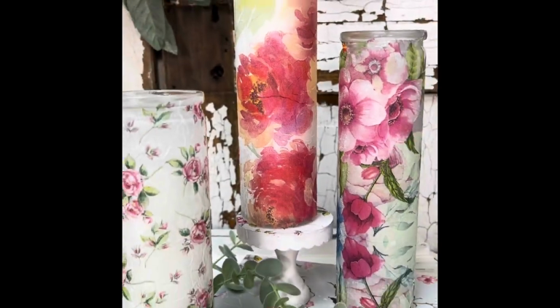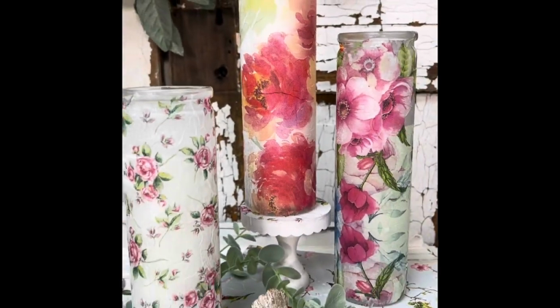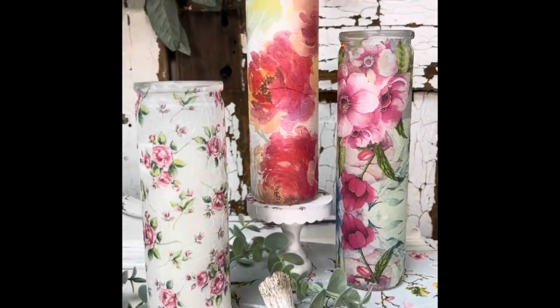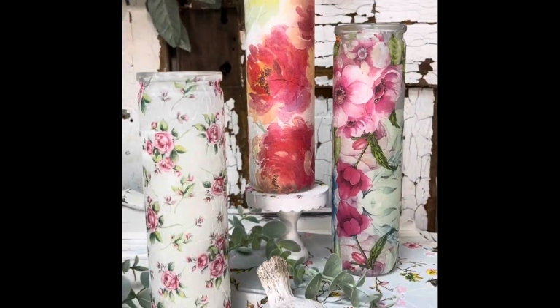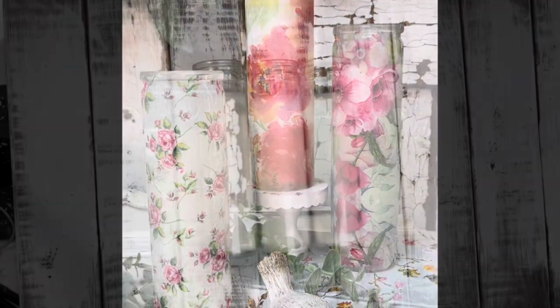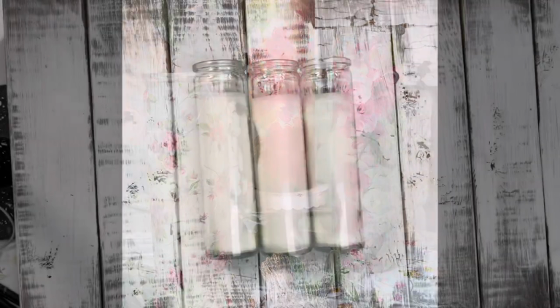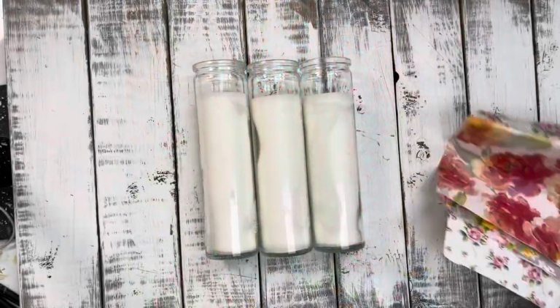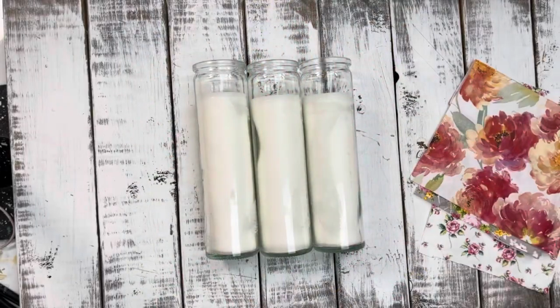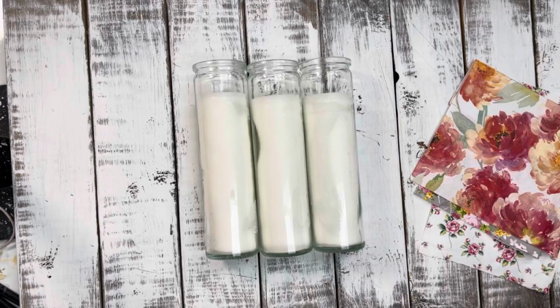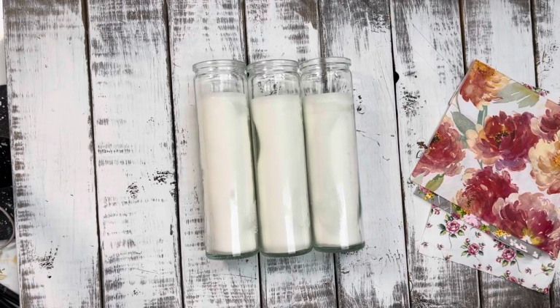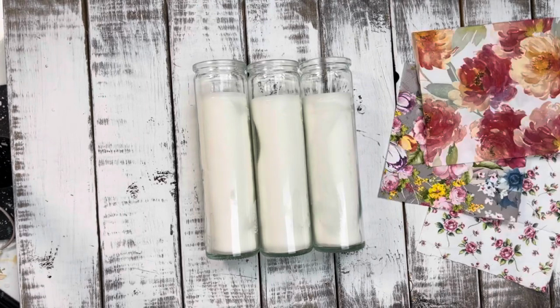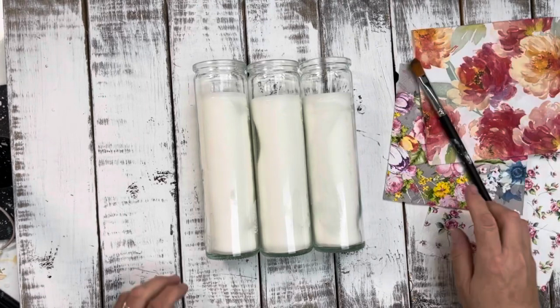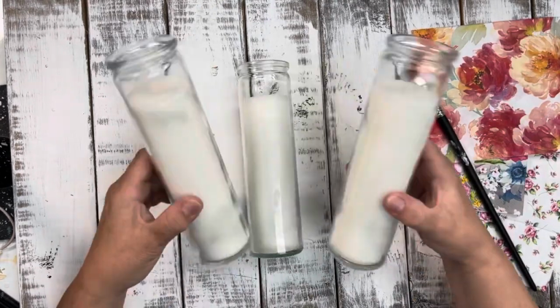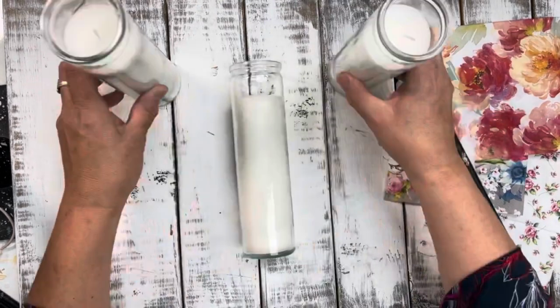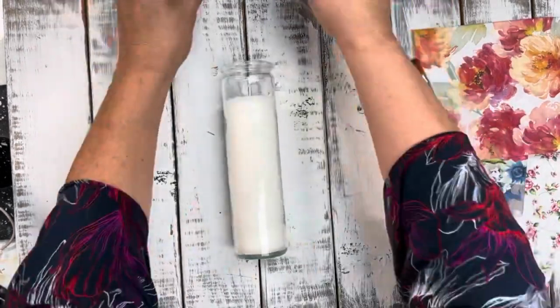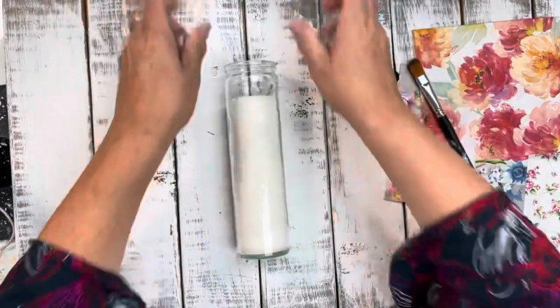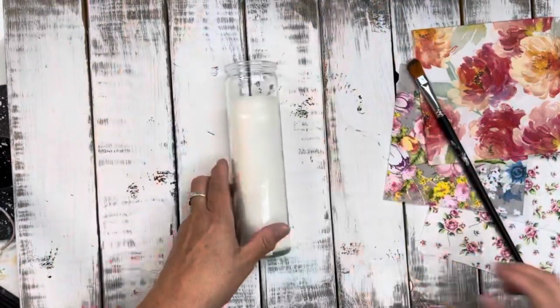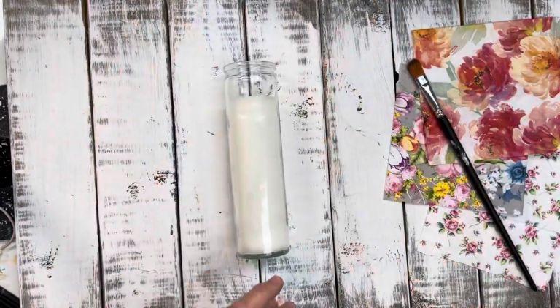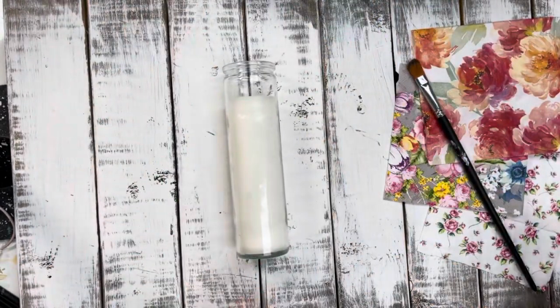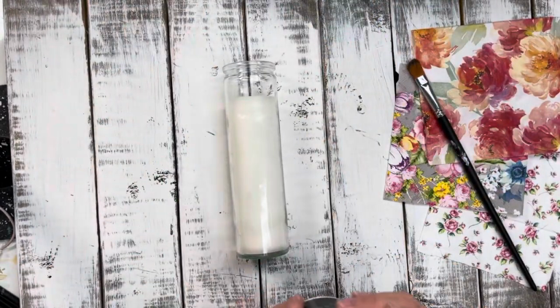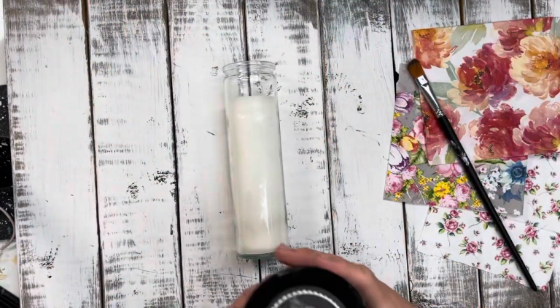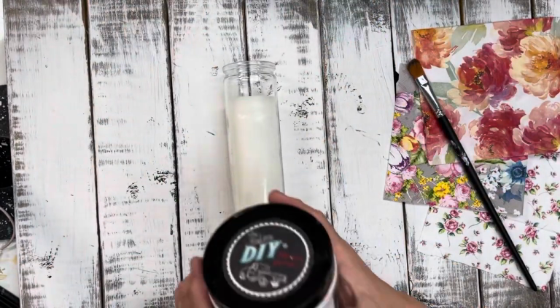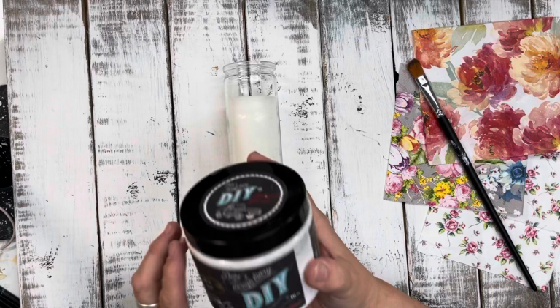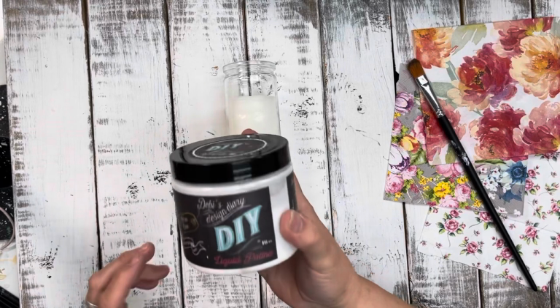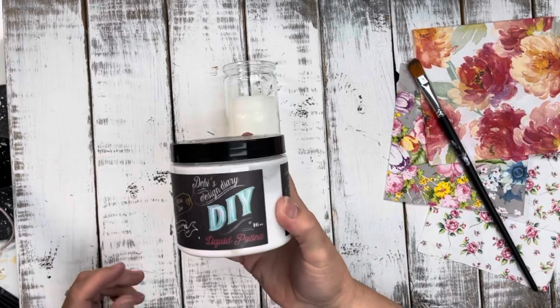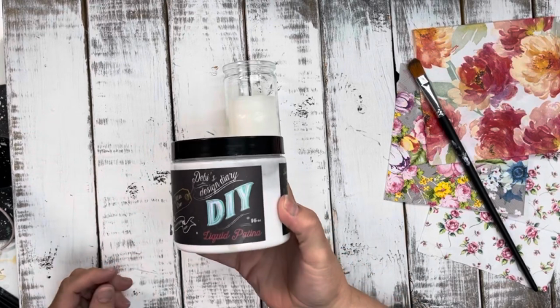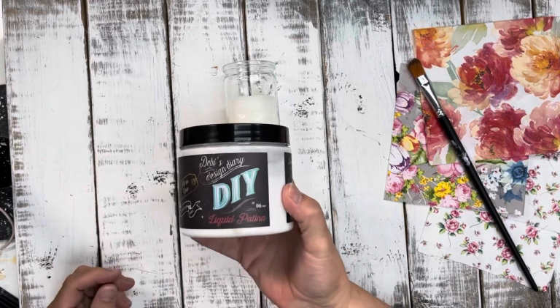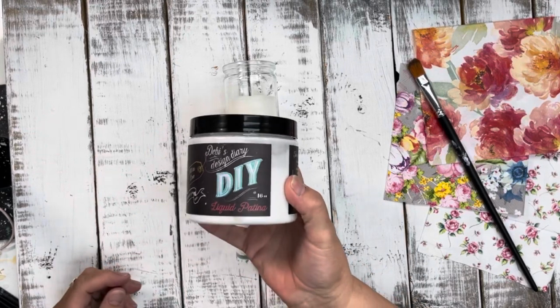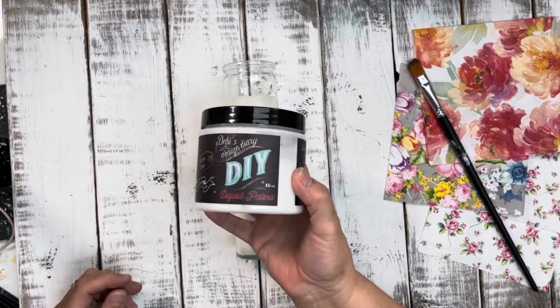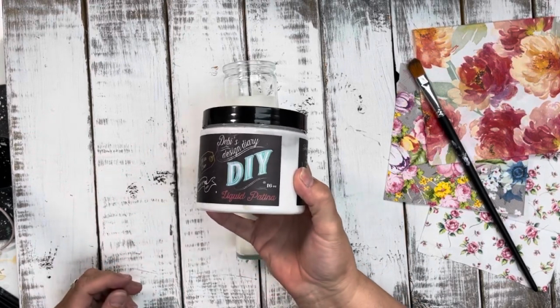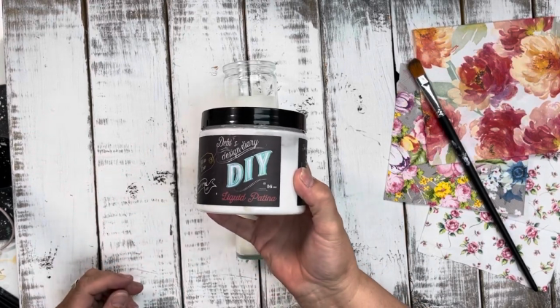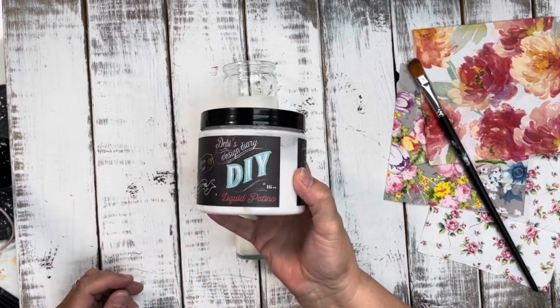Hey there, Denise from The Crafty DIYer. I'm going to show you how I took these three candles that I got from the dollar store and how I decoupaged them with paper napkins.